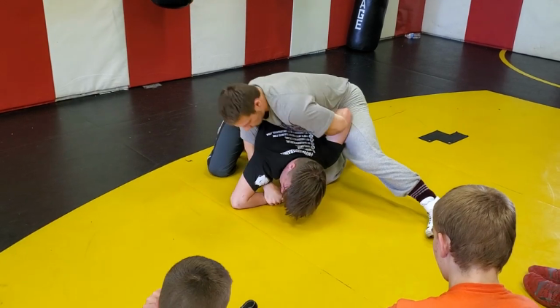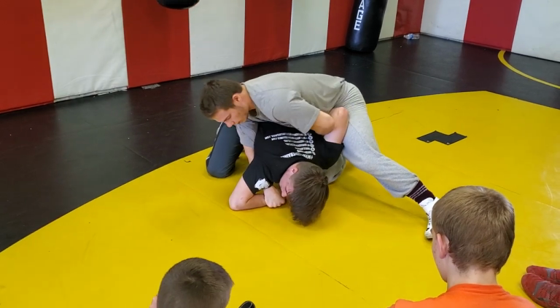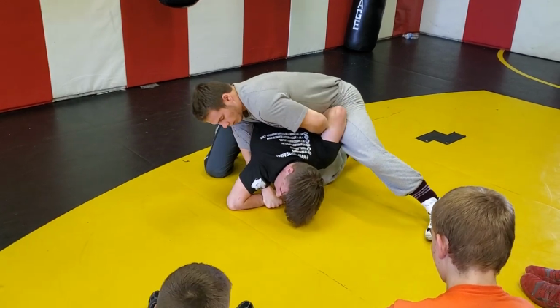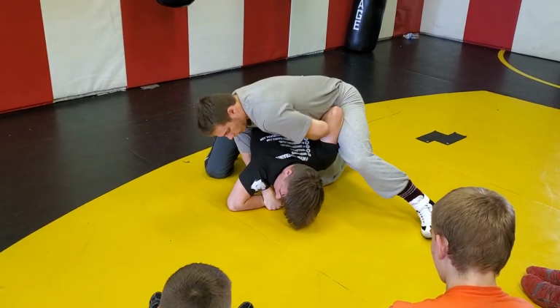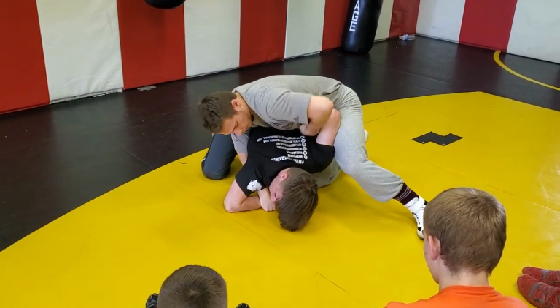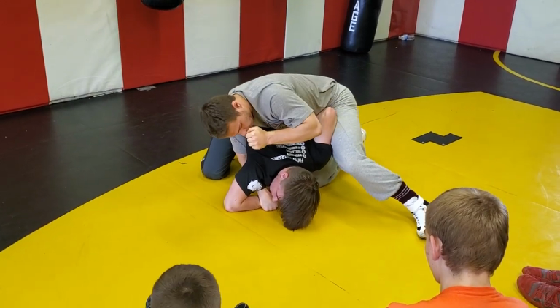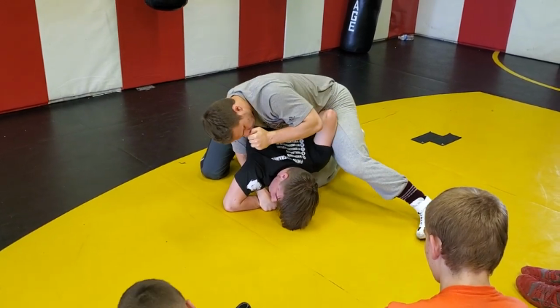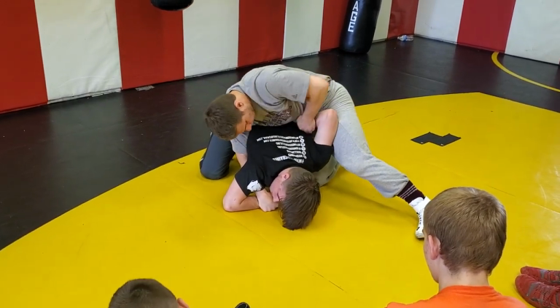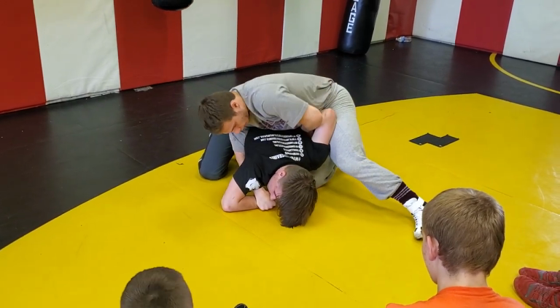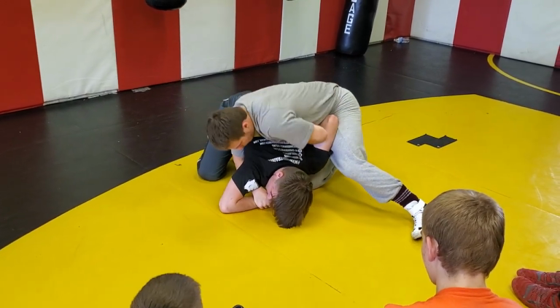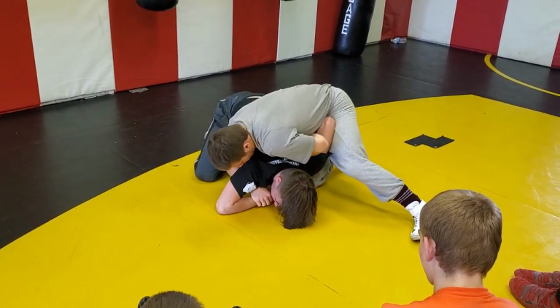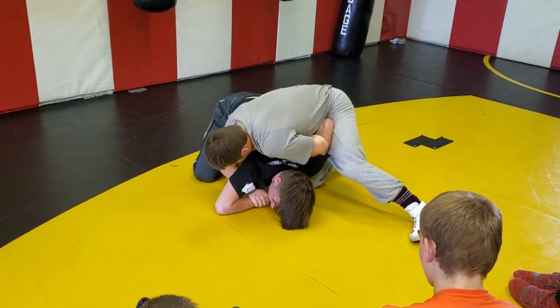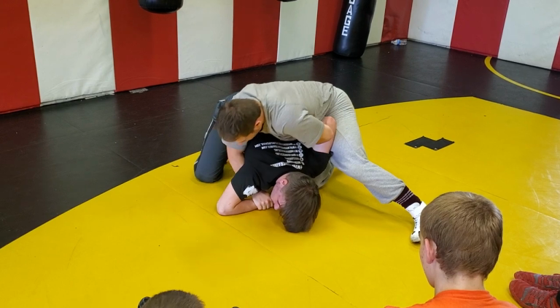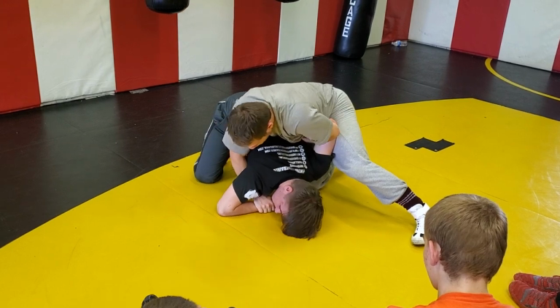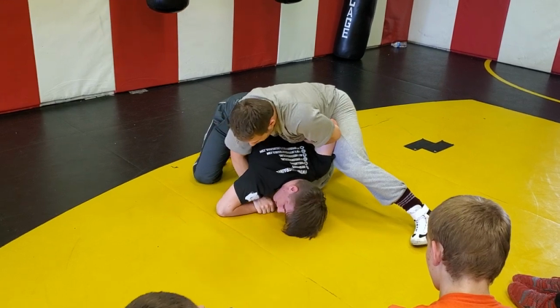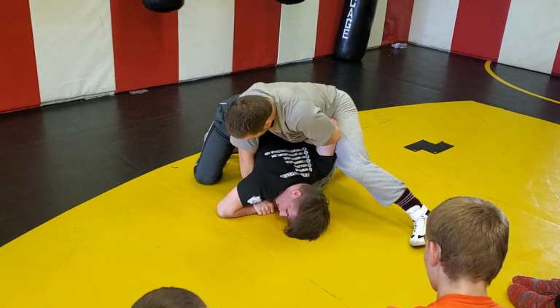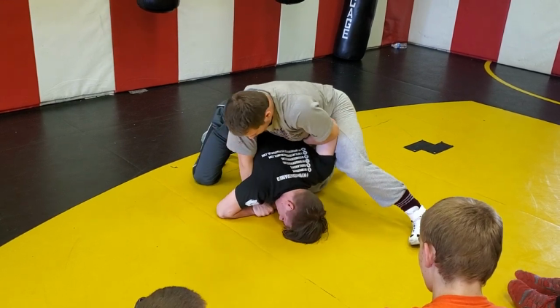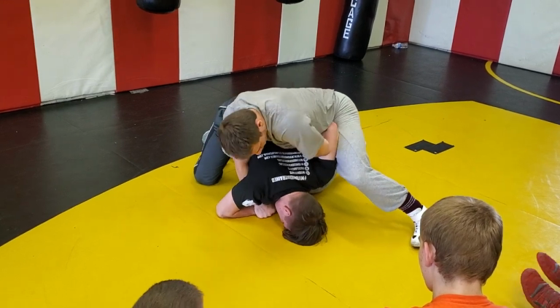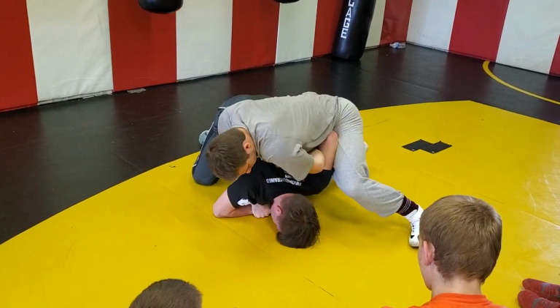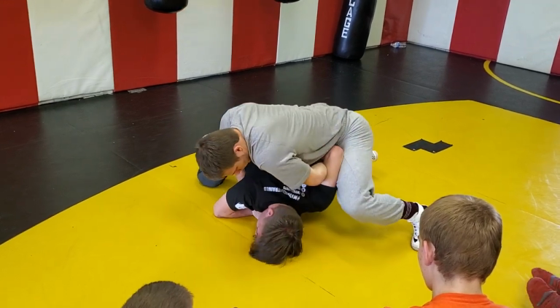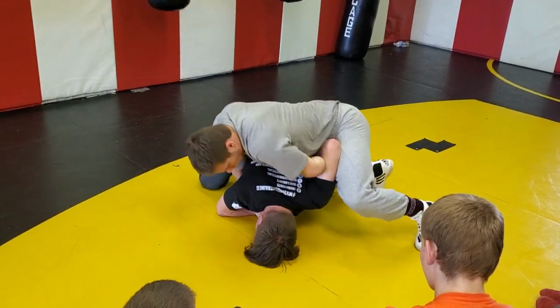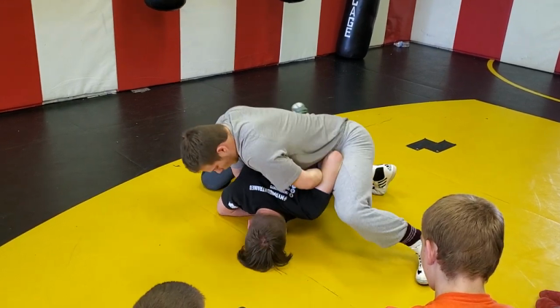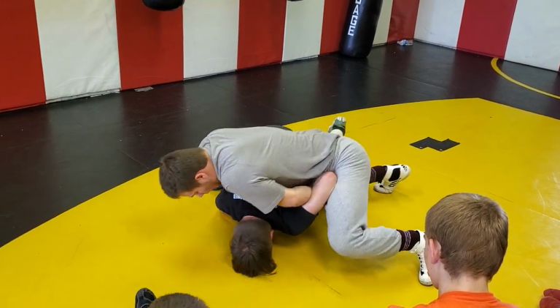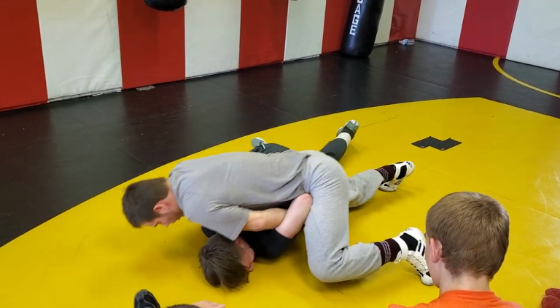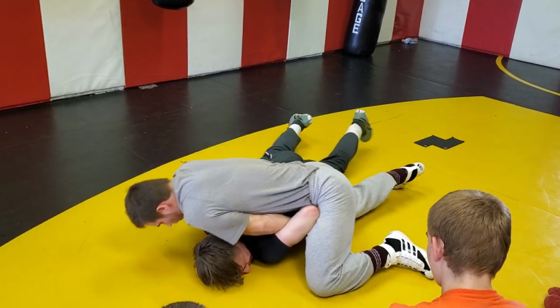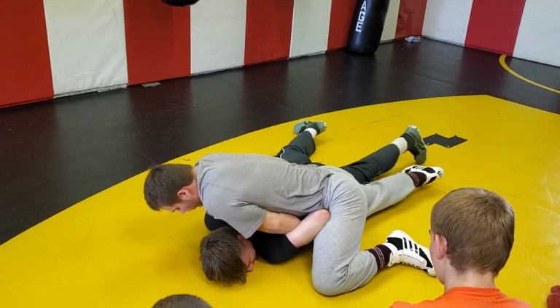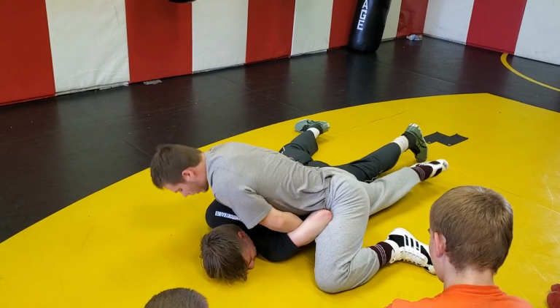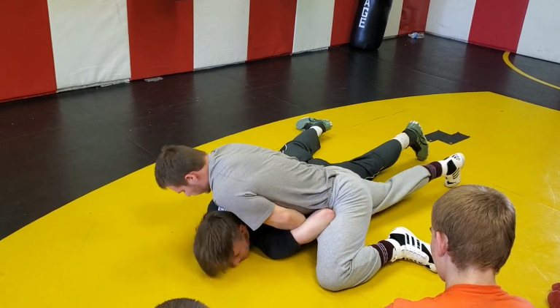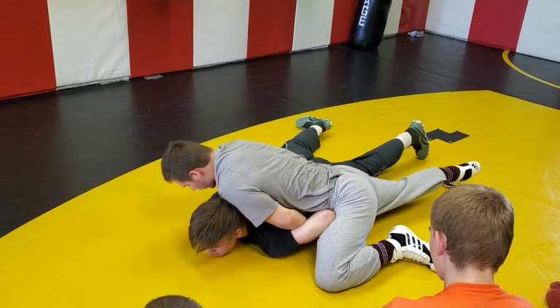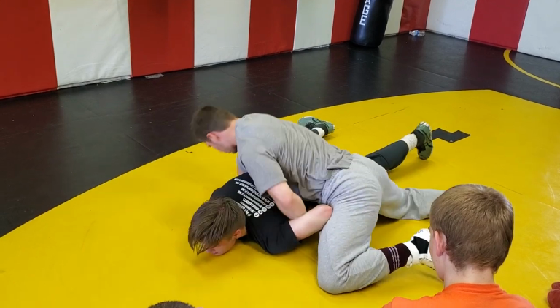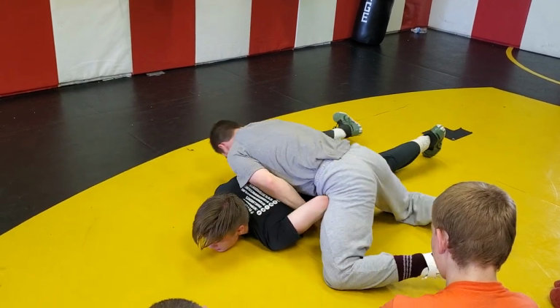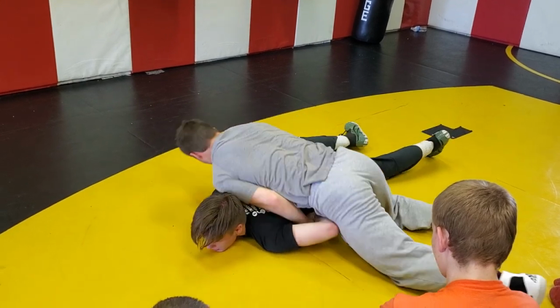A lot of you guys are starting to learn. We're here. We're going to post this in the mat, we're going to straighten our arm, and we're just going to drive him down right over it. I'm going to flatten him out, and then we're going to go to our other stuff.